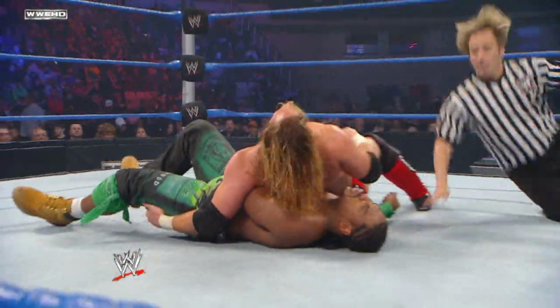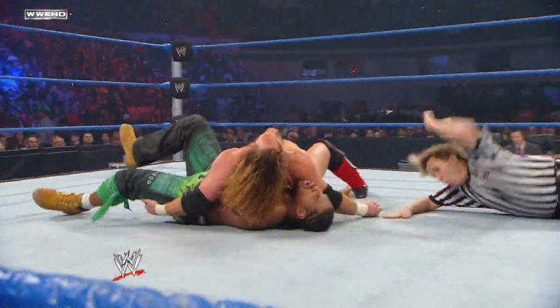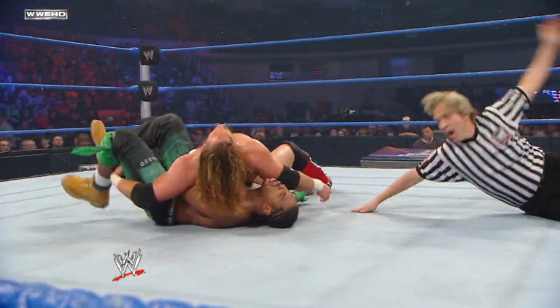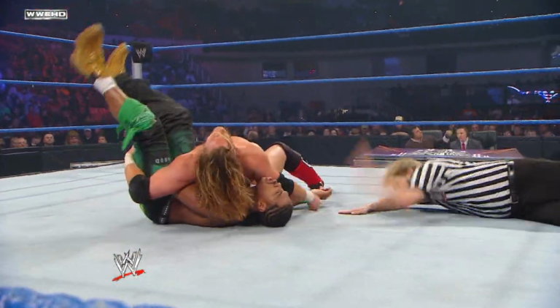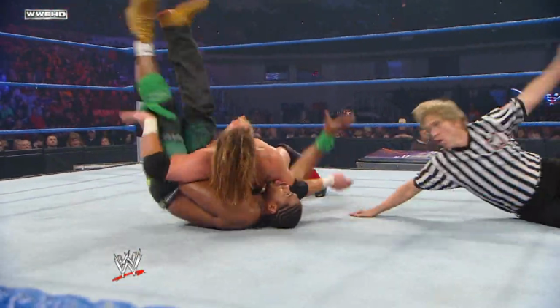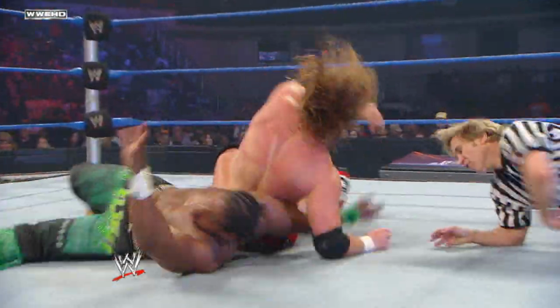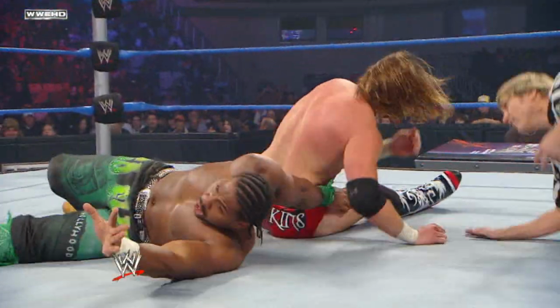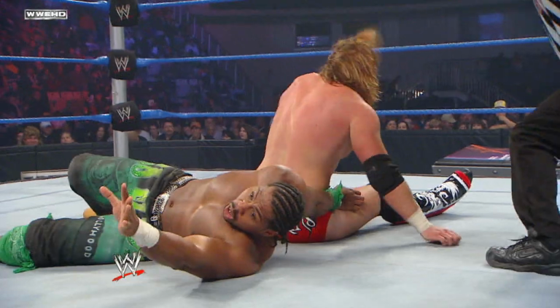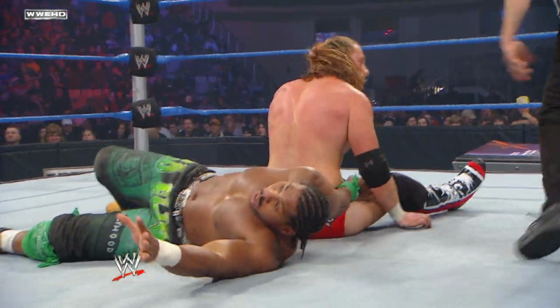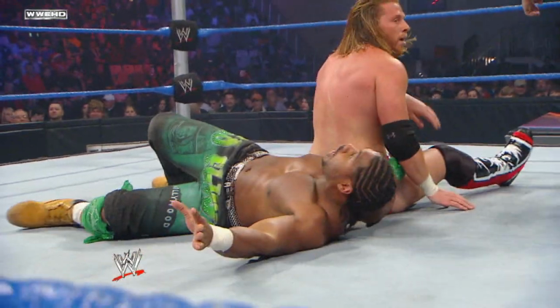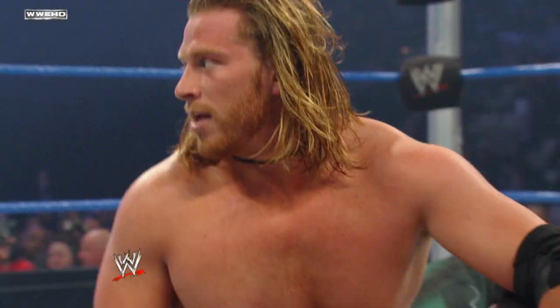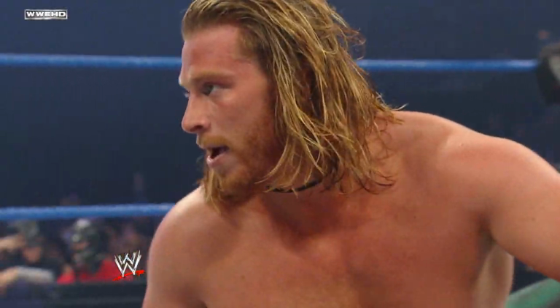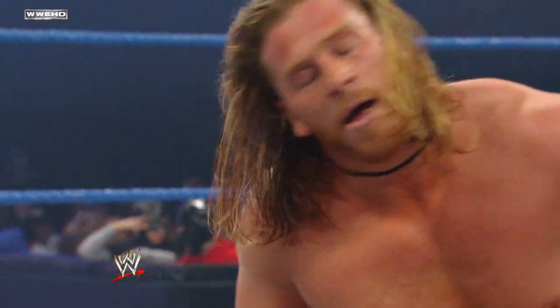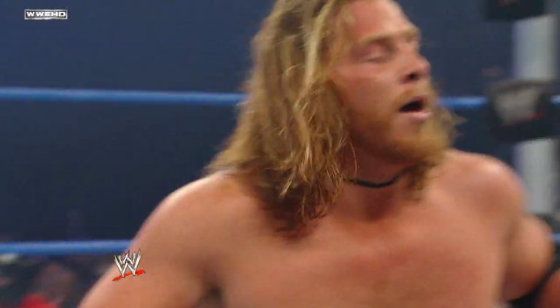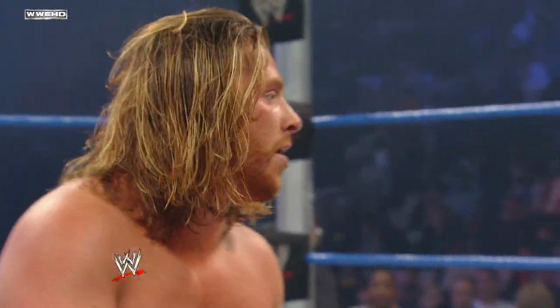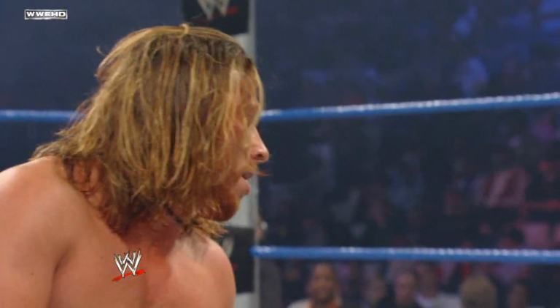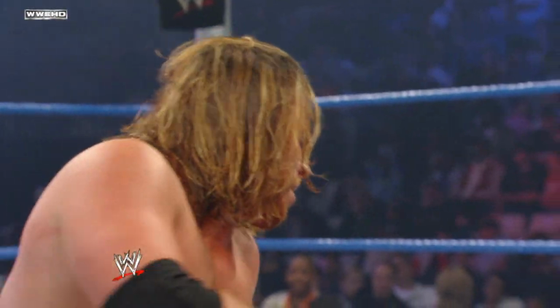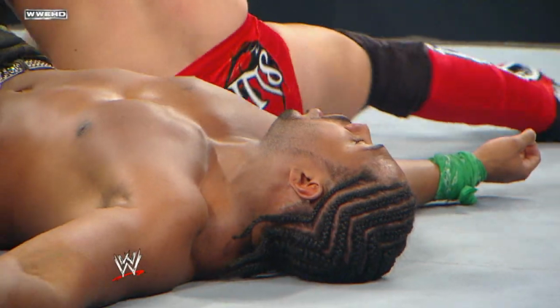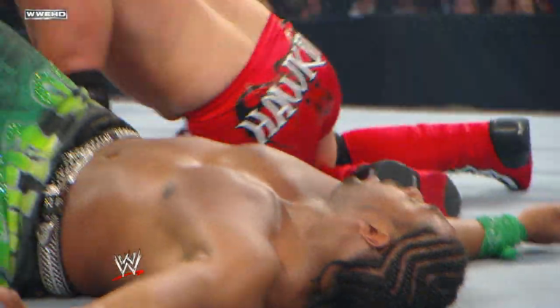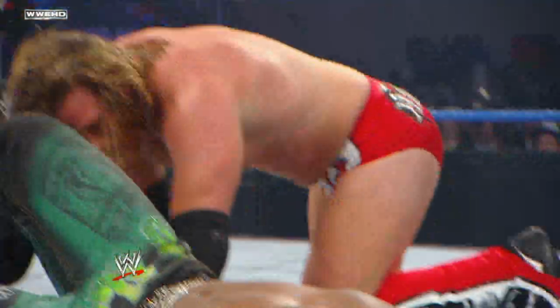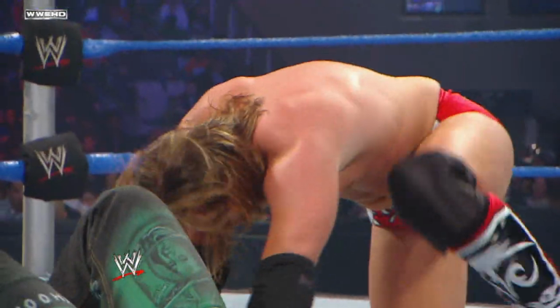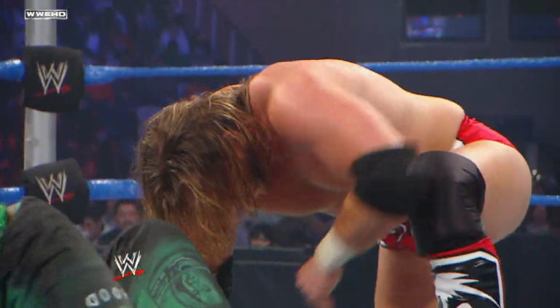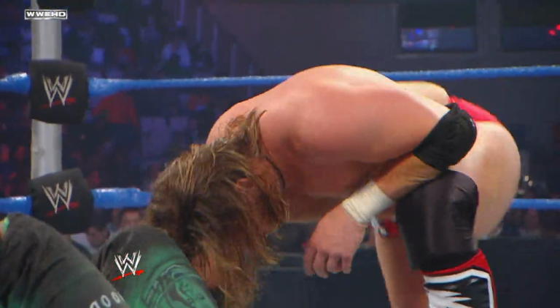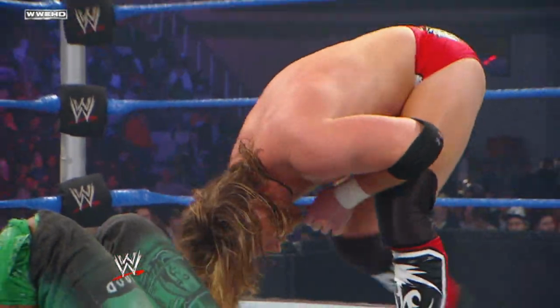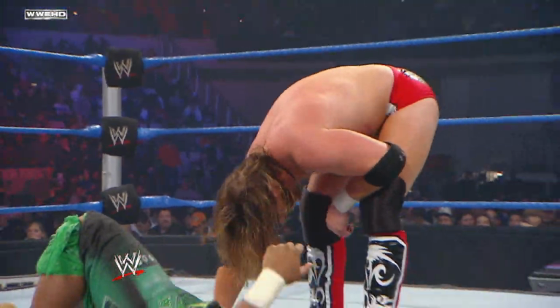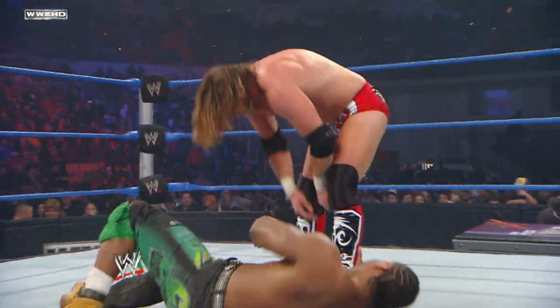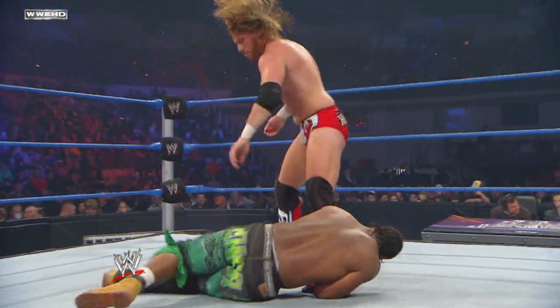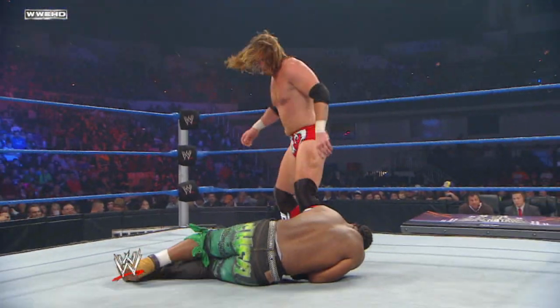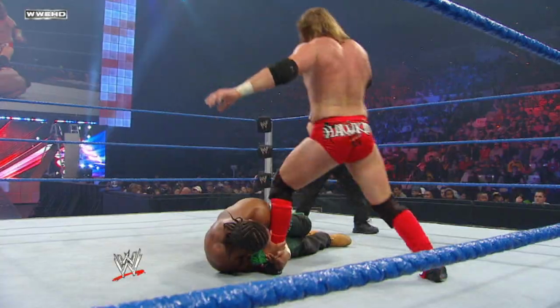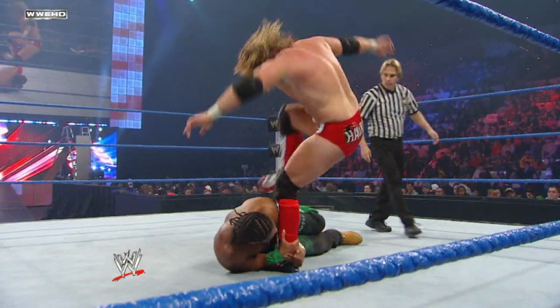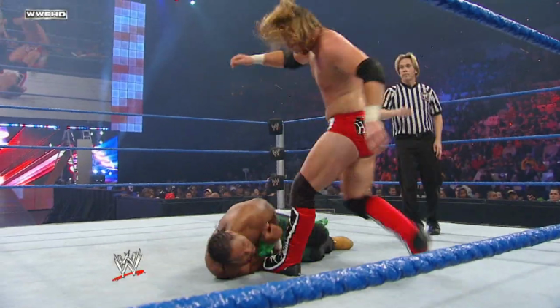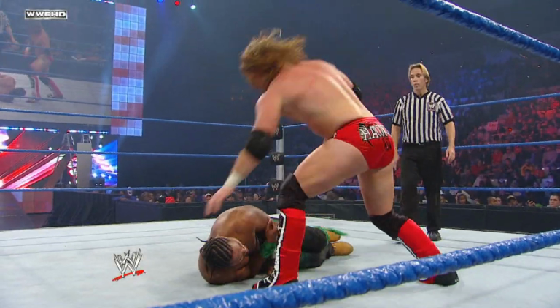Hawkins goes for the pin. Do you have a name for every maneuver? The upside down frown slam — would that be a smile slam? Taught to Hawkins by the great Norman Smiley.